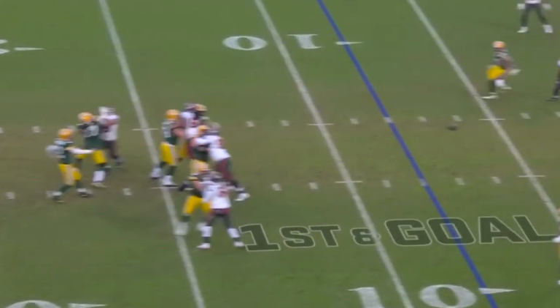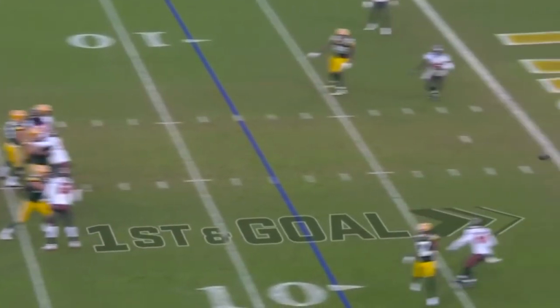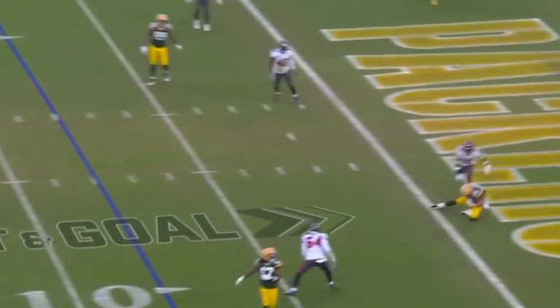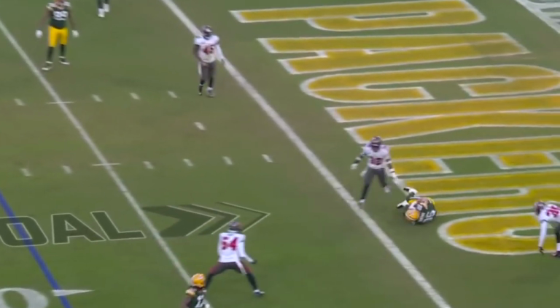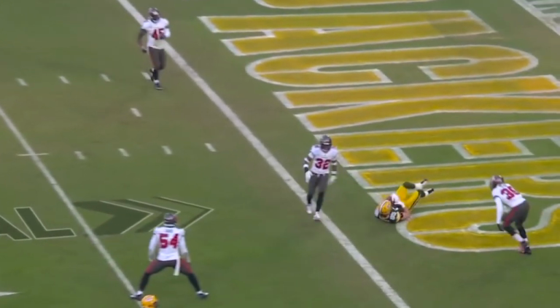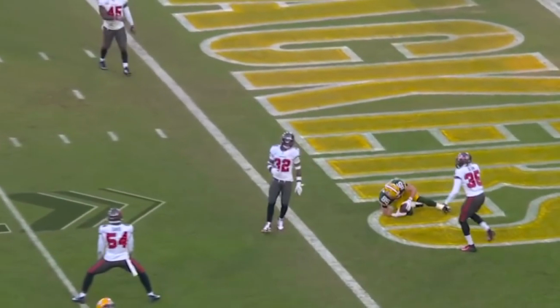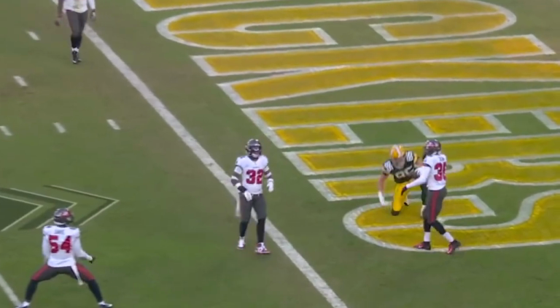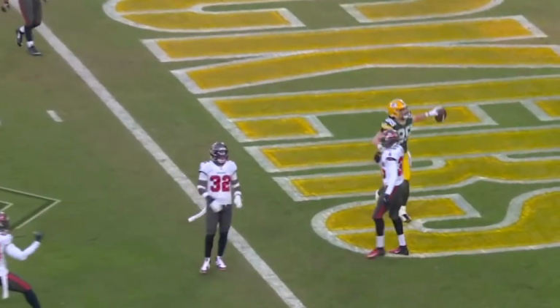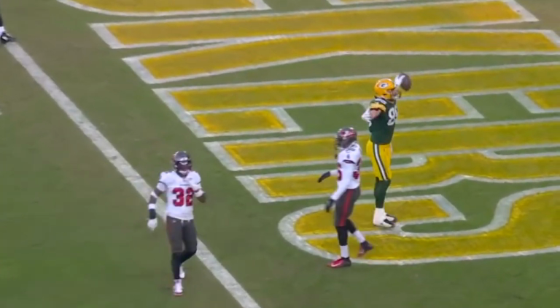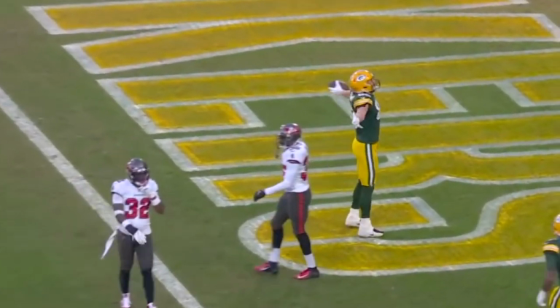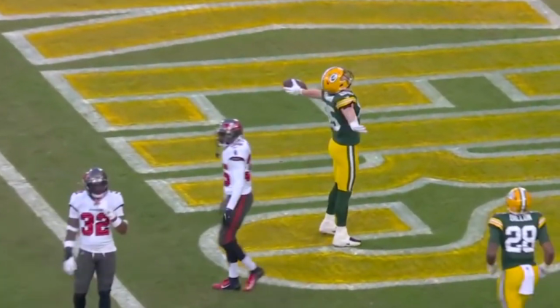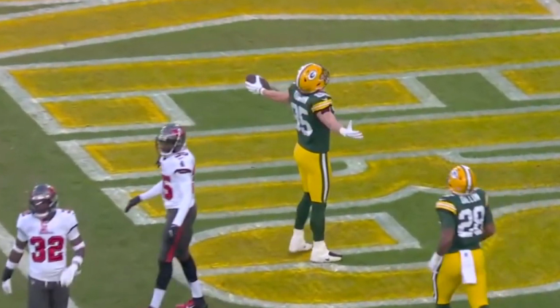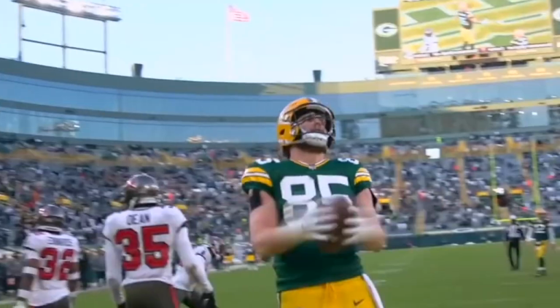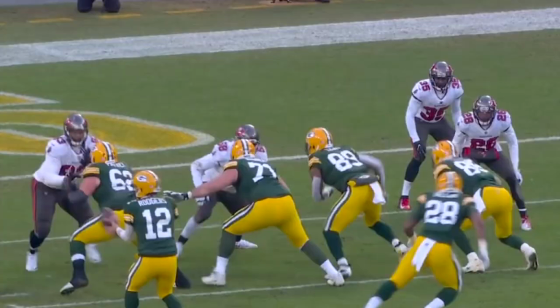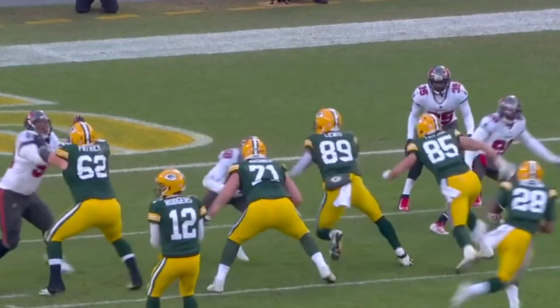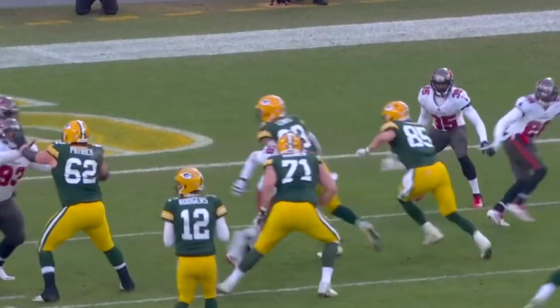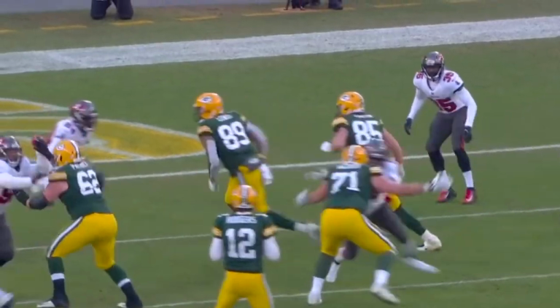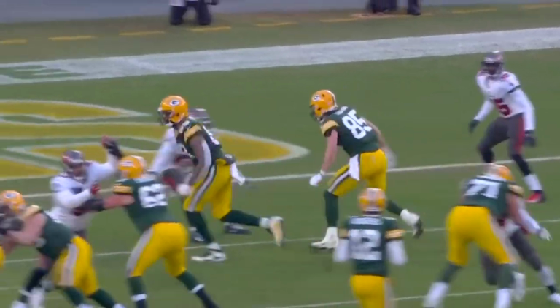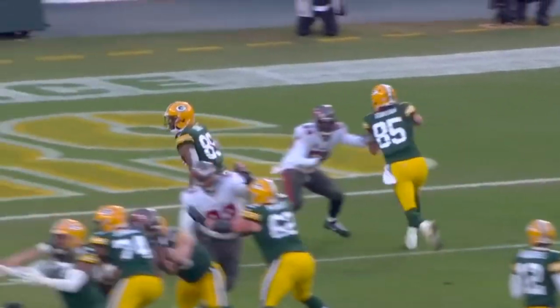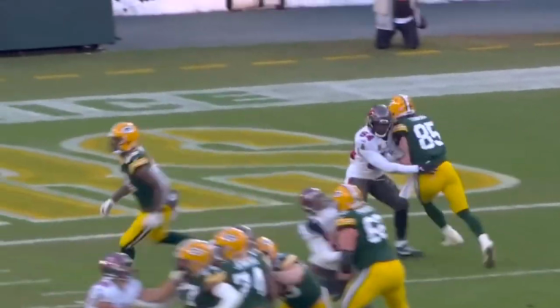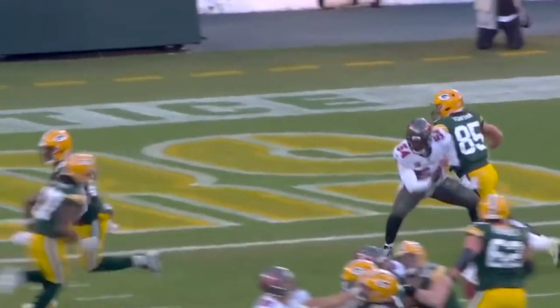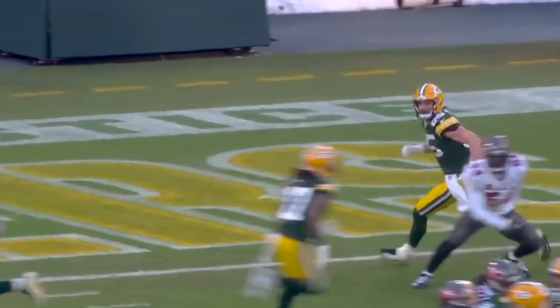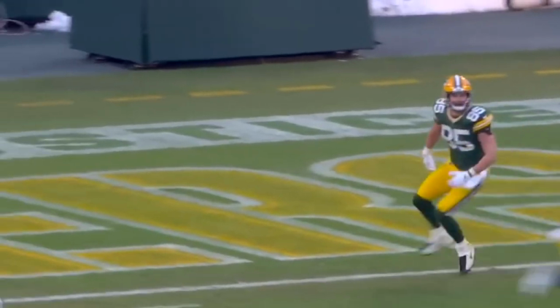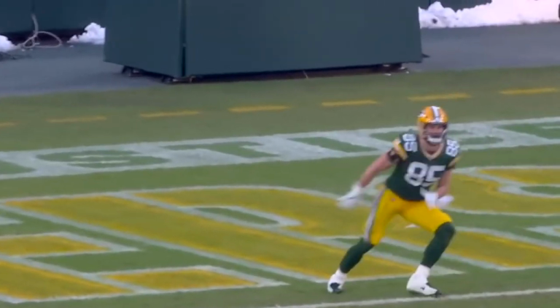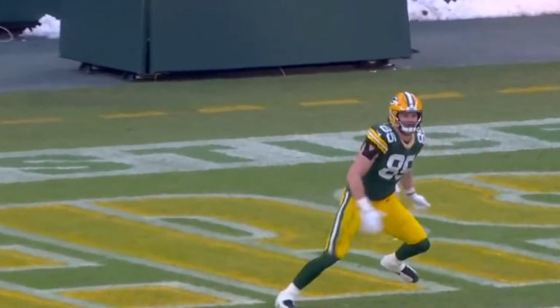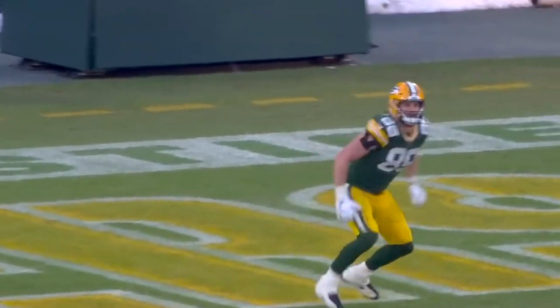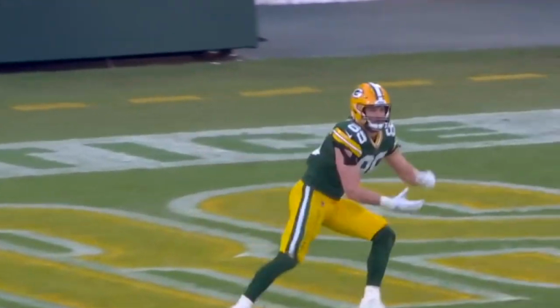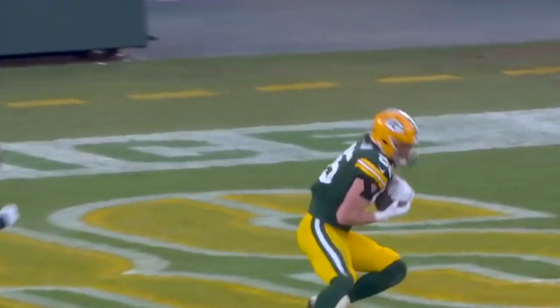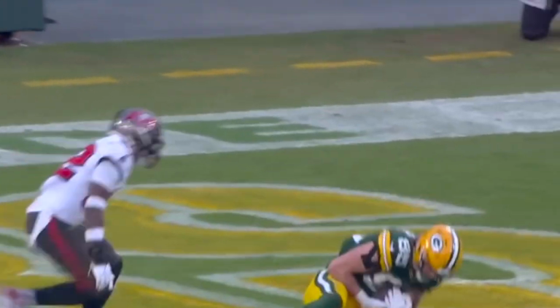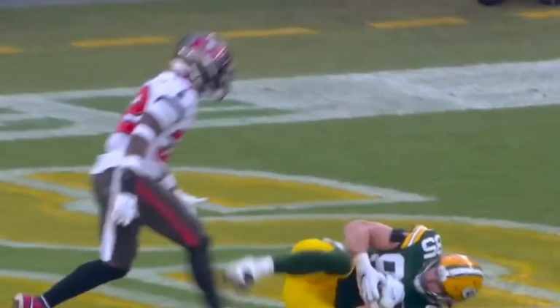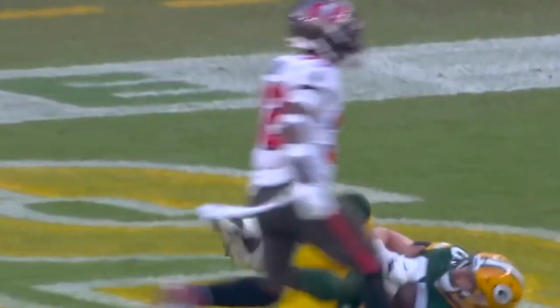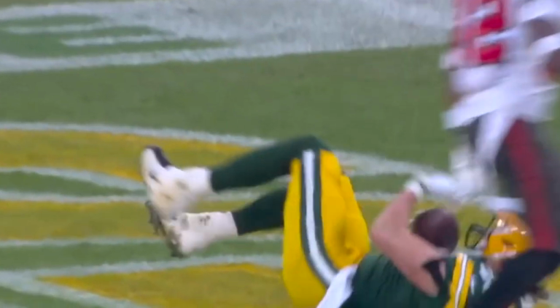Rodgers slings it, passes — caught! Touchdown, Tunyon! Robert Tunyon, as he comes off the ball, he's able to get in behind the linebacker. He sees Devontae Adams on that shot.